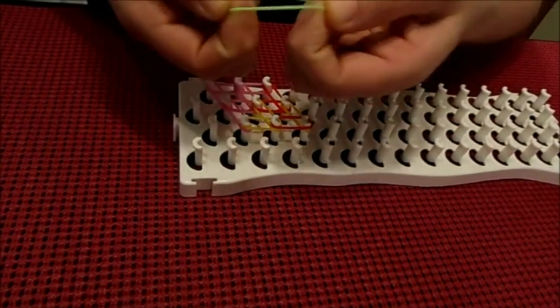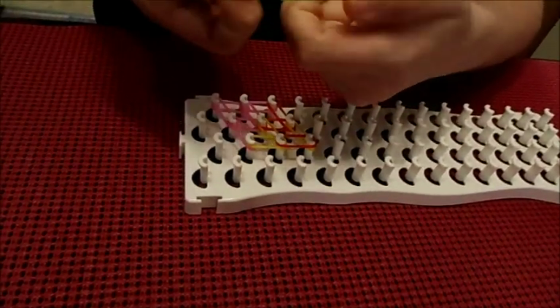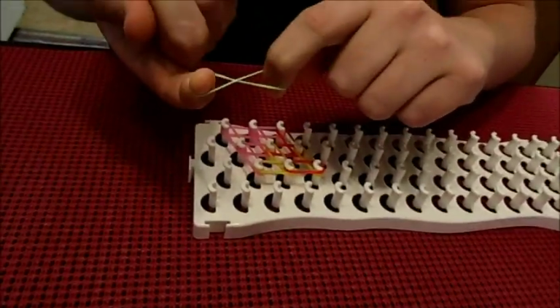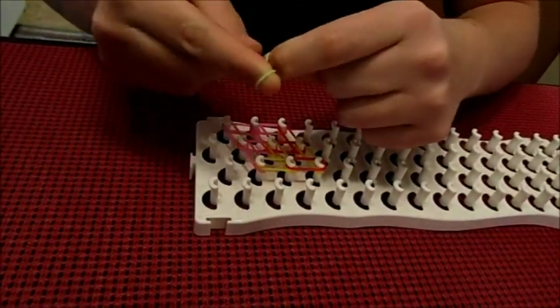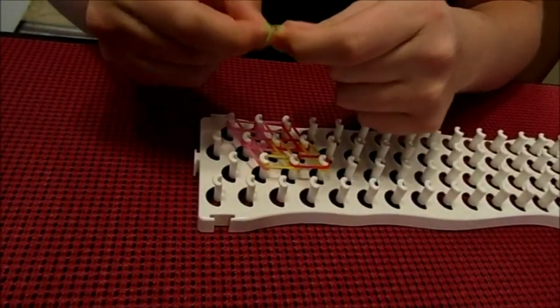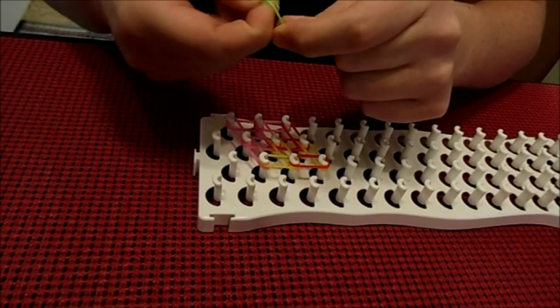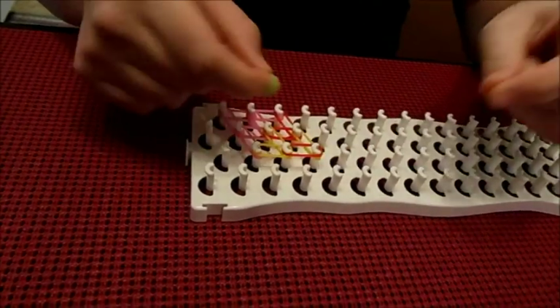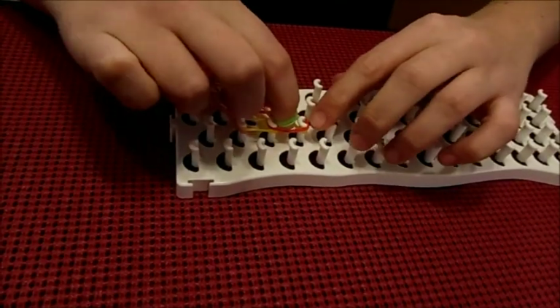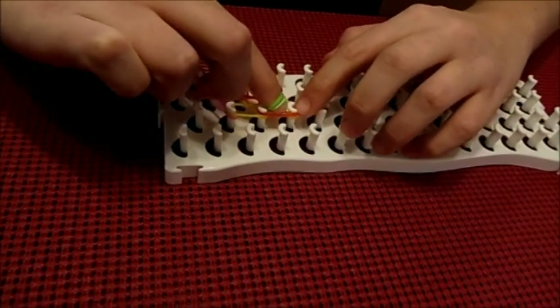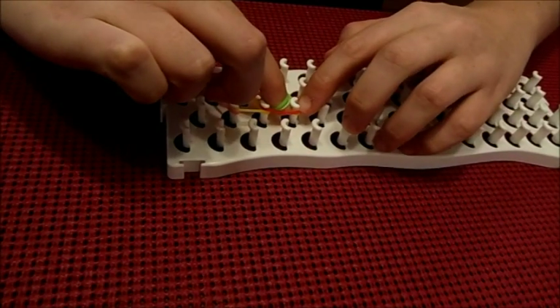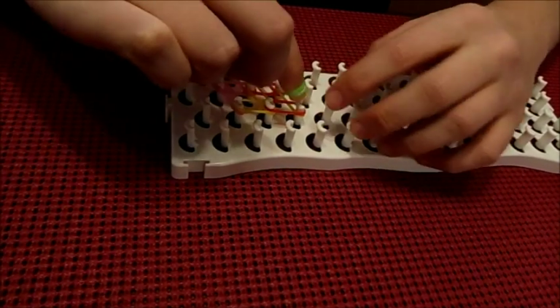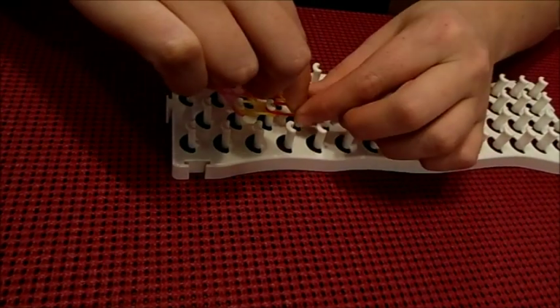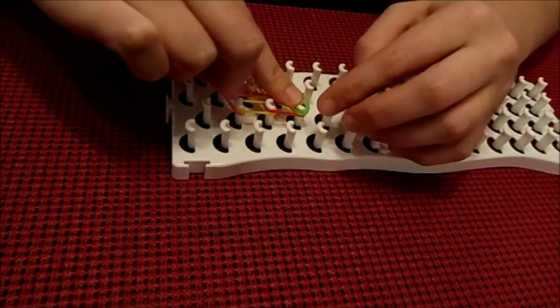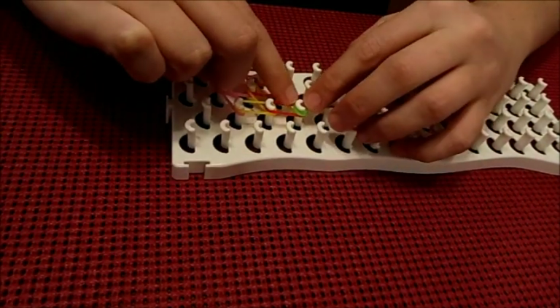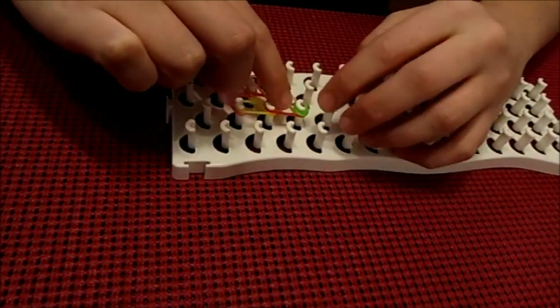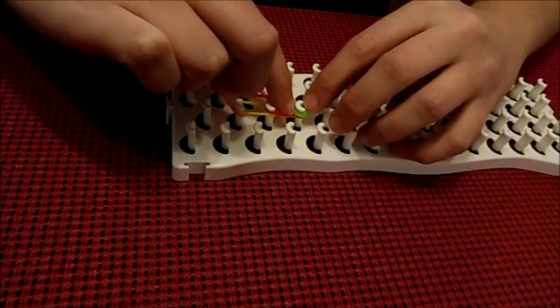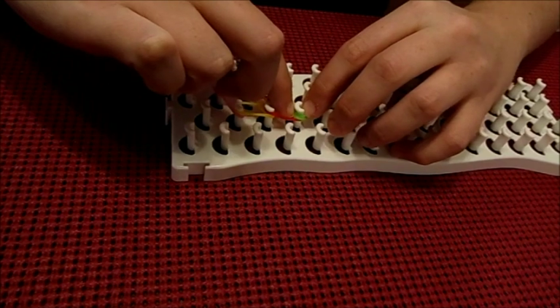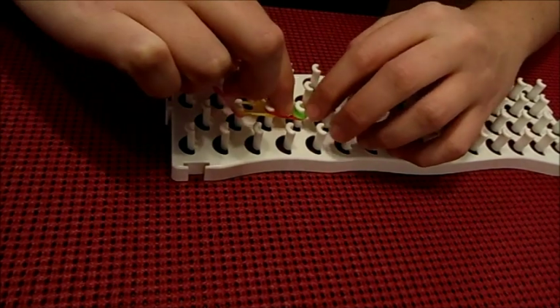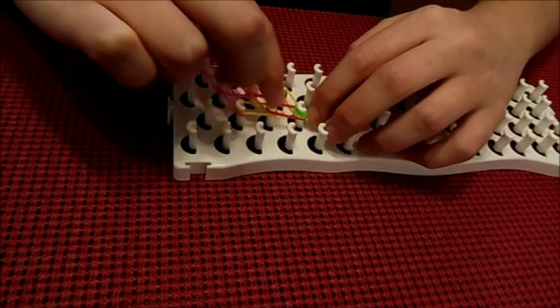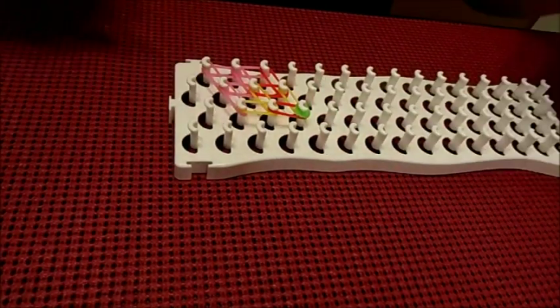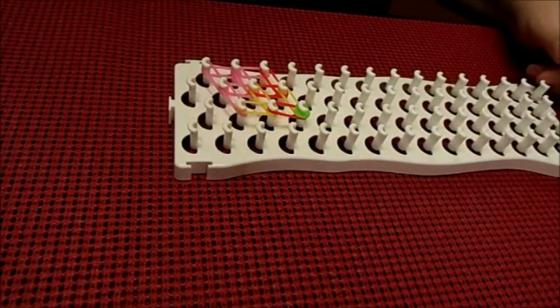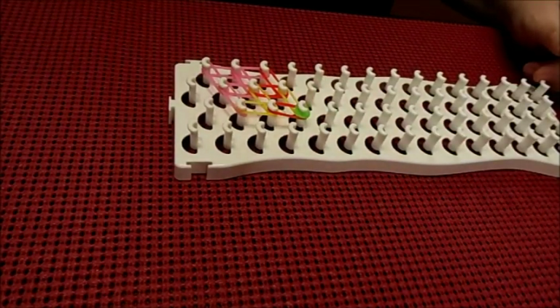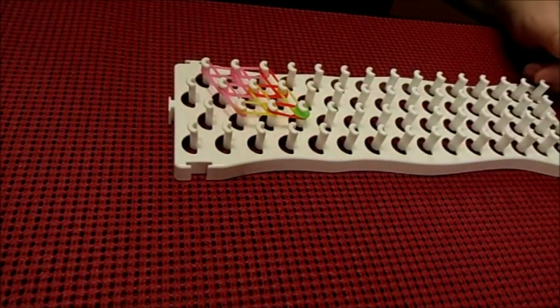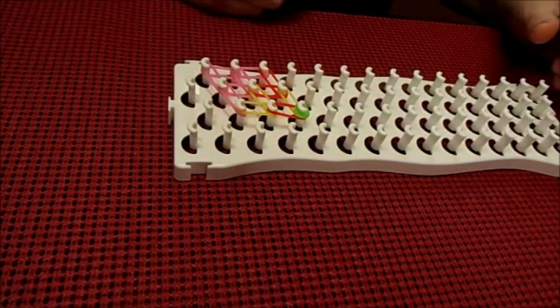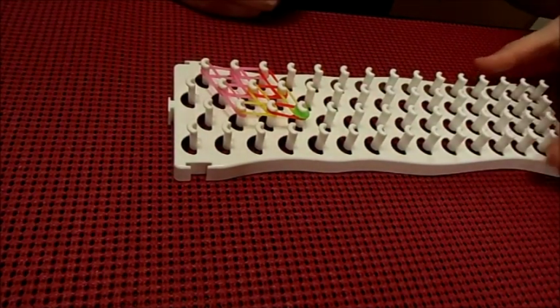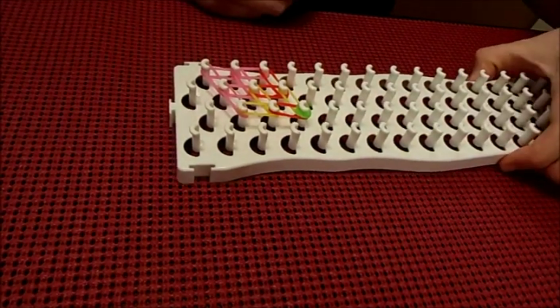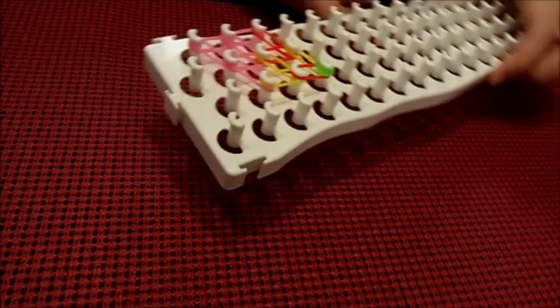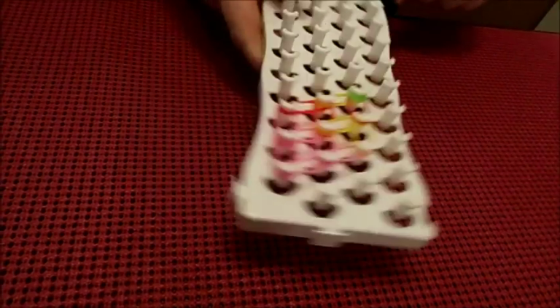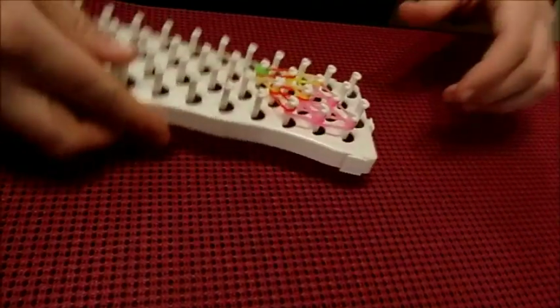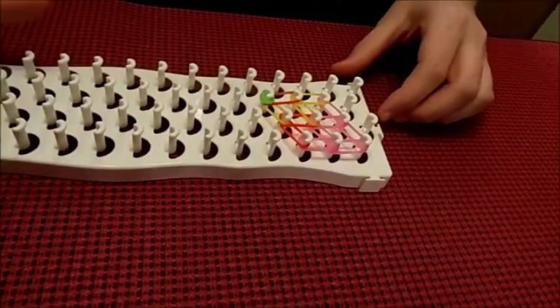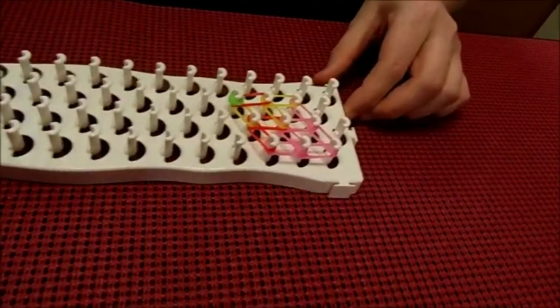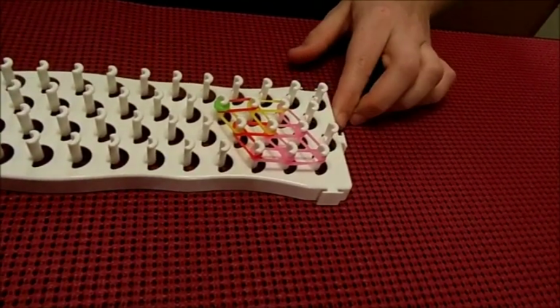You will place a cap band on the last peg that we used, which is the fourth right perimeter peg. I chose green, which will be the color of the bracelet. Then you need to turn your loom around.